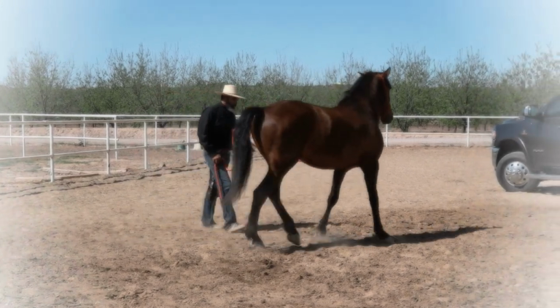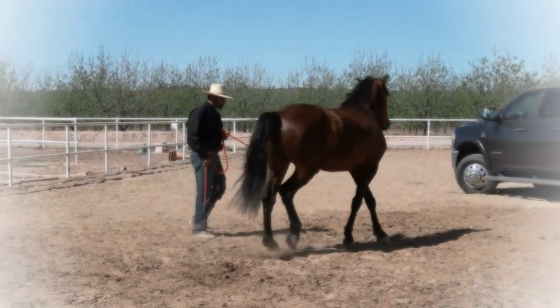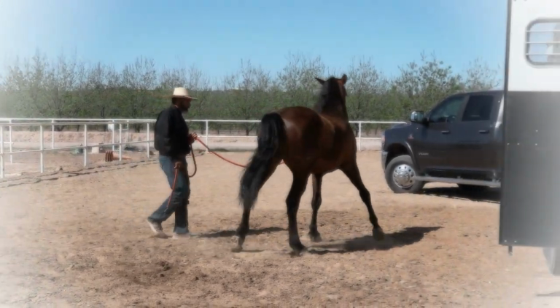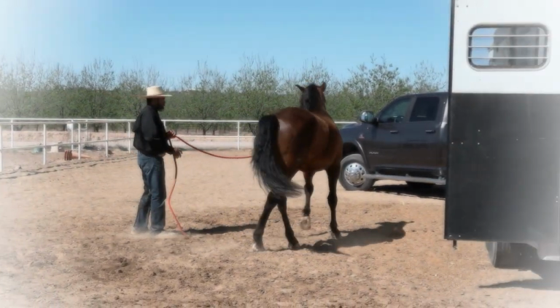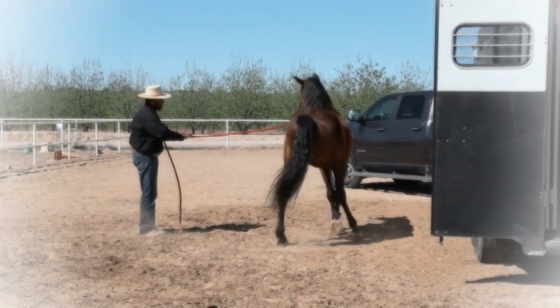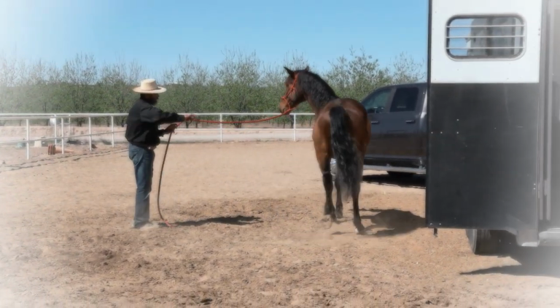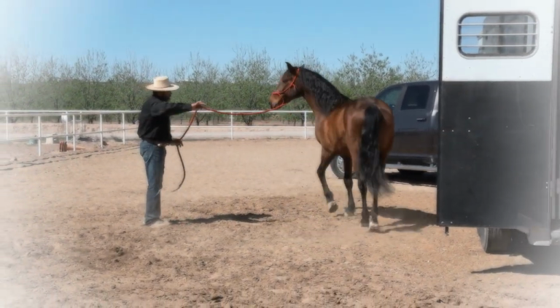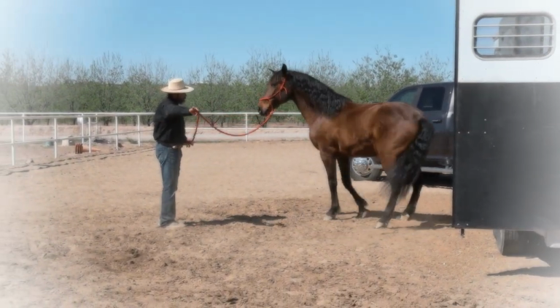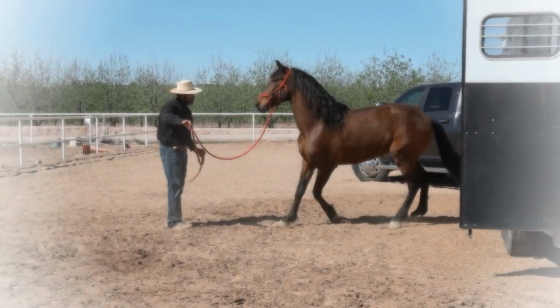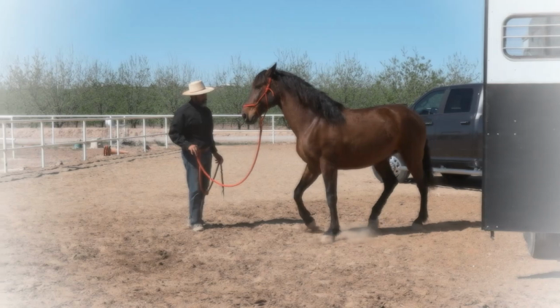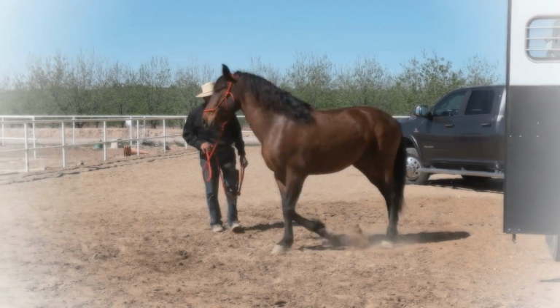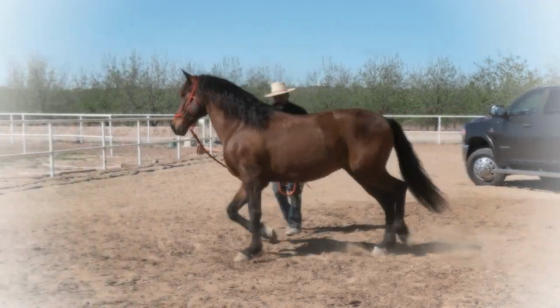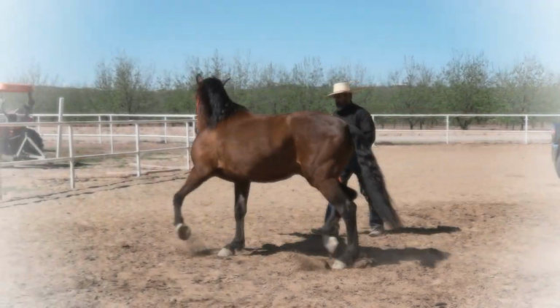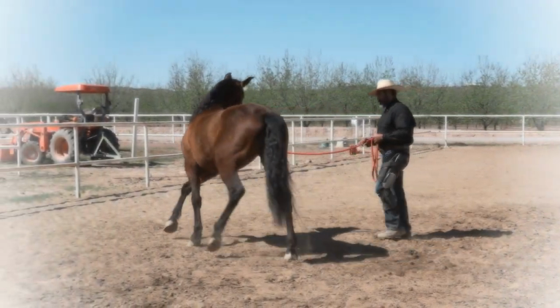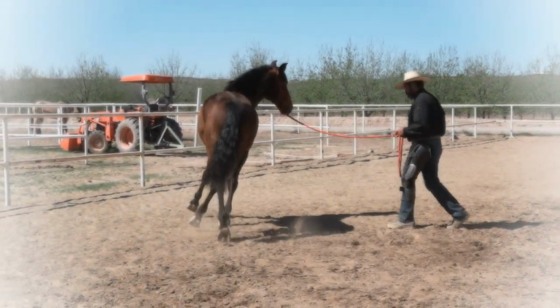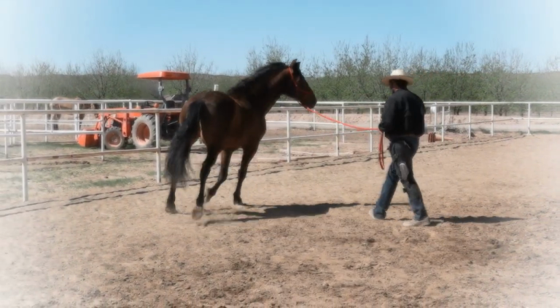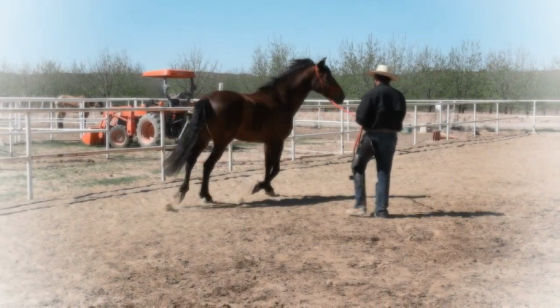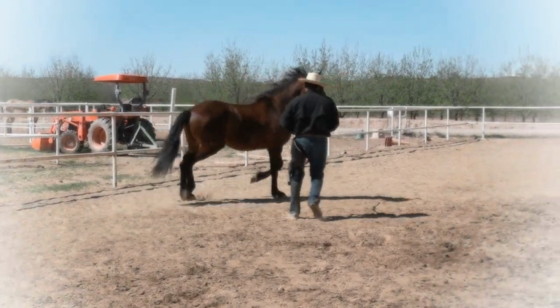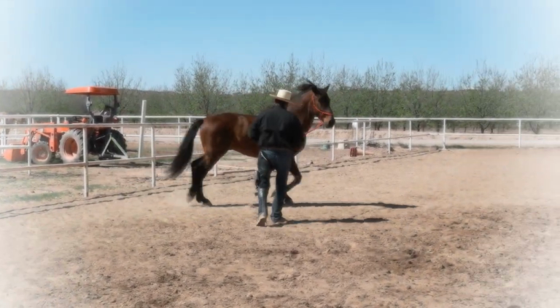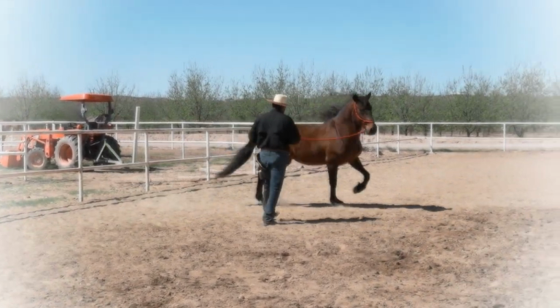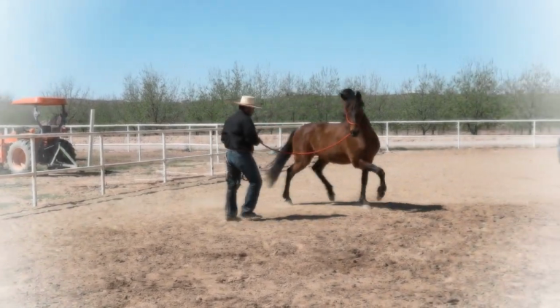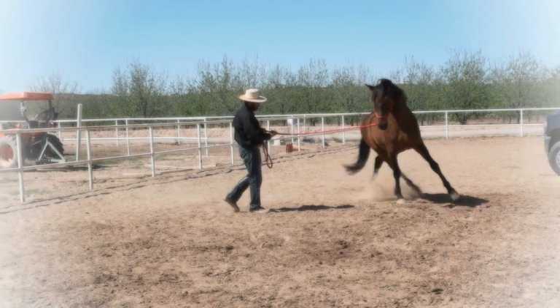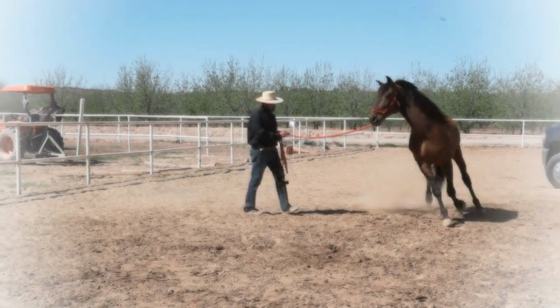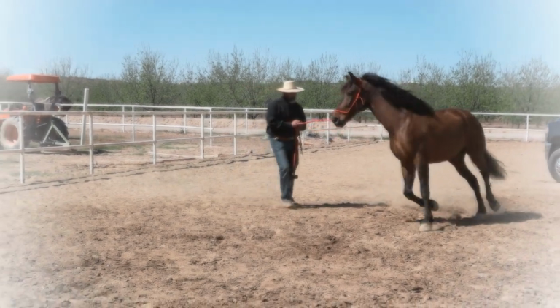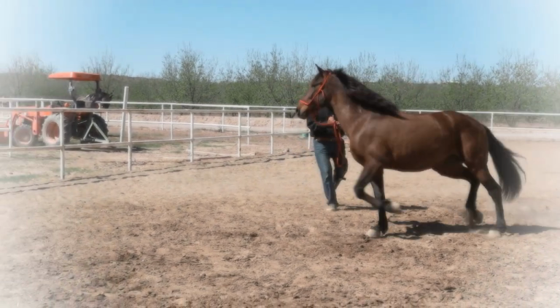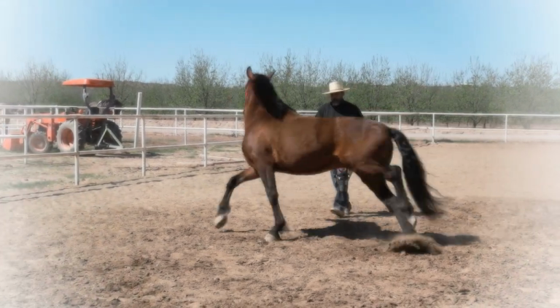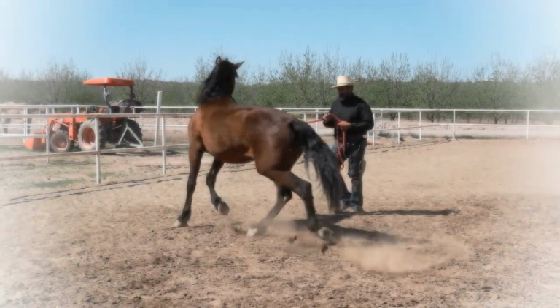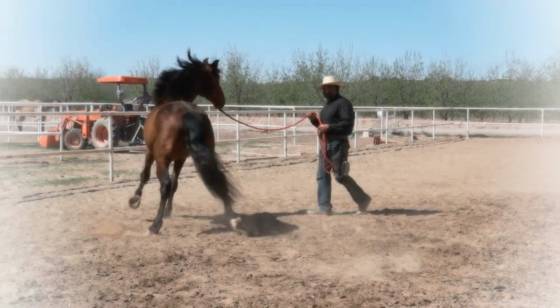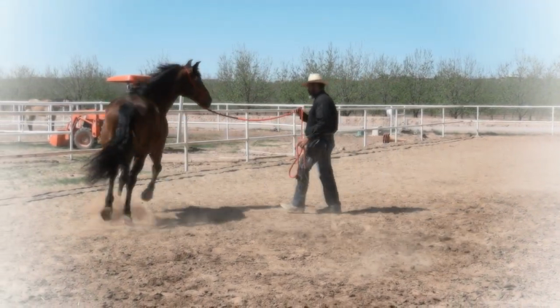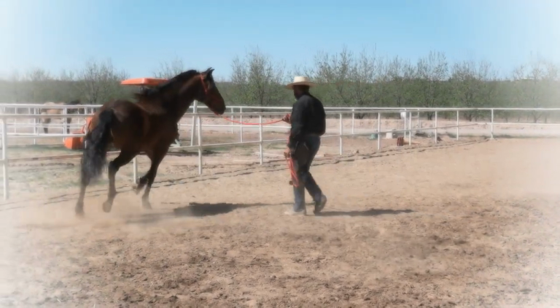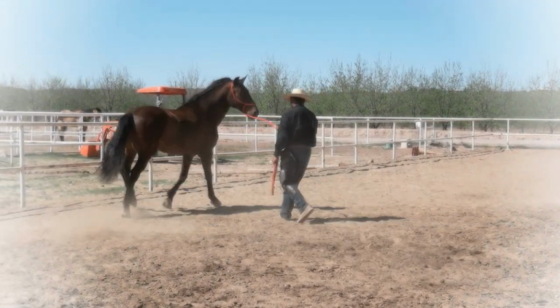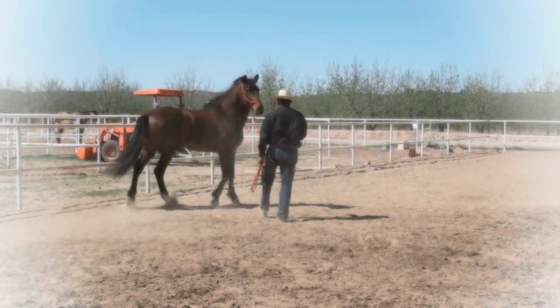Look at this ground school — not only to address the trailer or the obstacle, but also when you go and ride your horse, this will help you put some more foundation work for when you're riding.